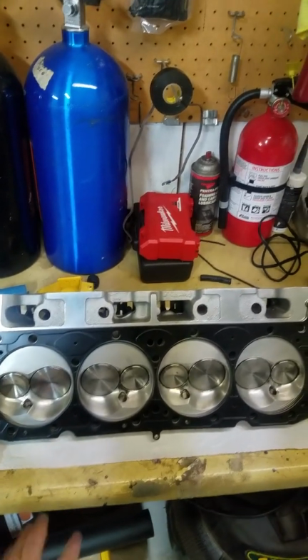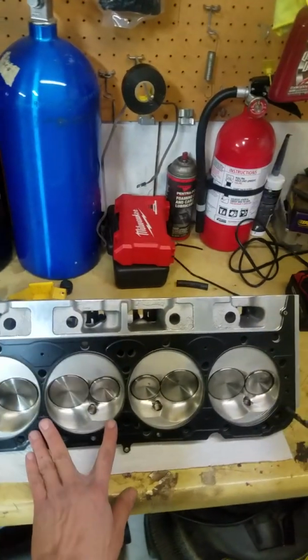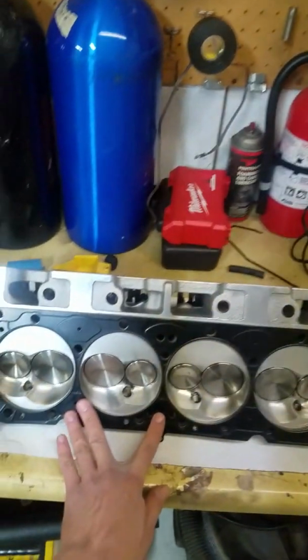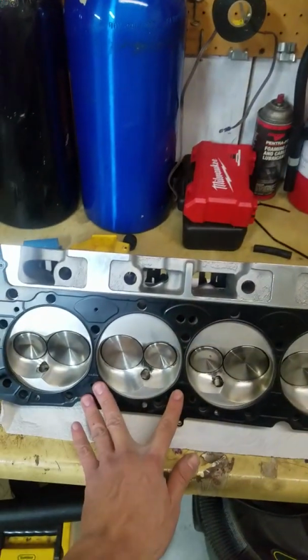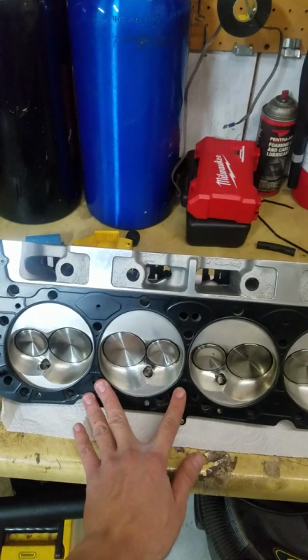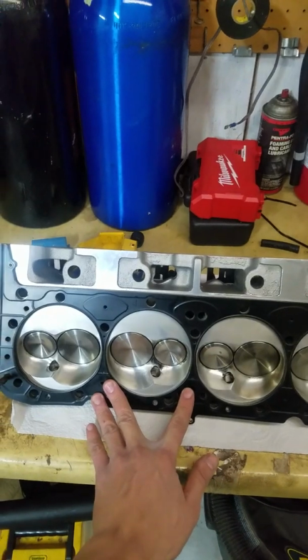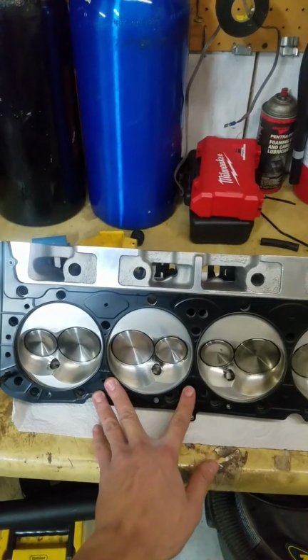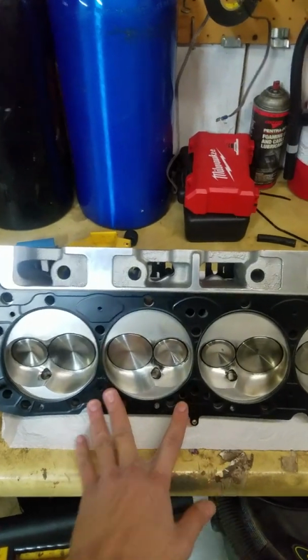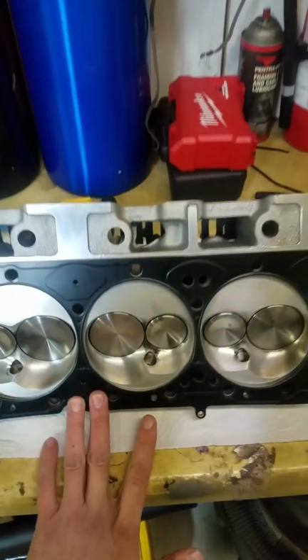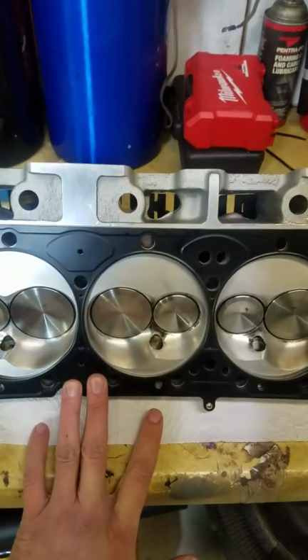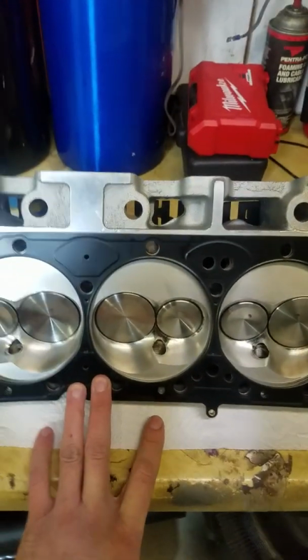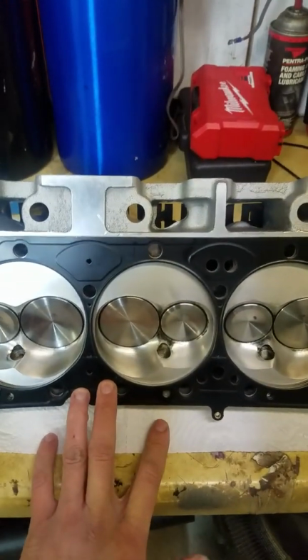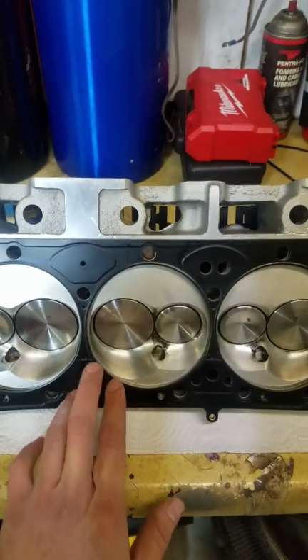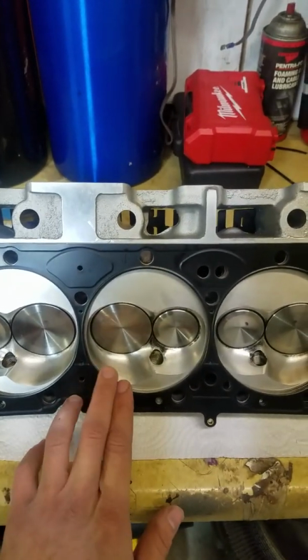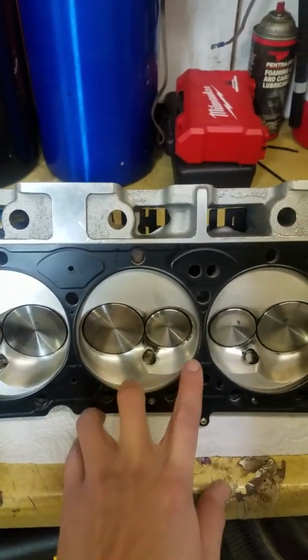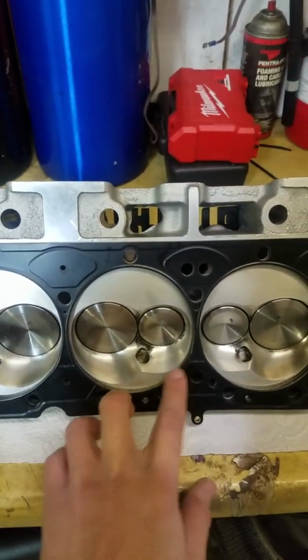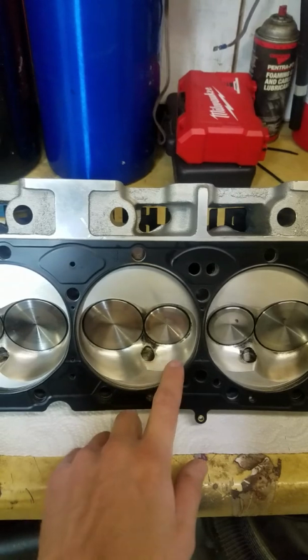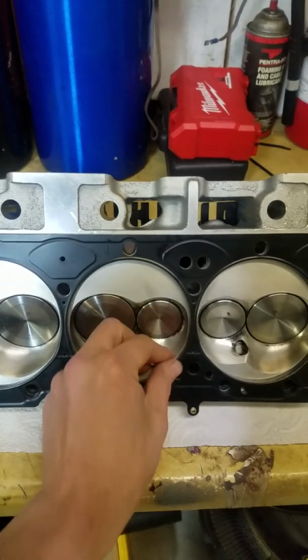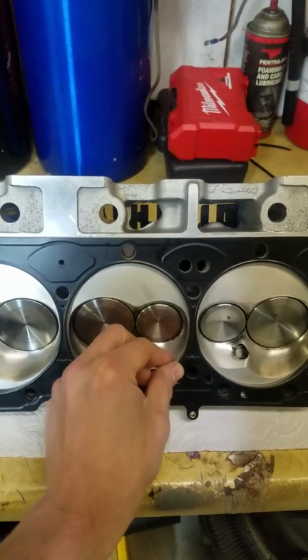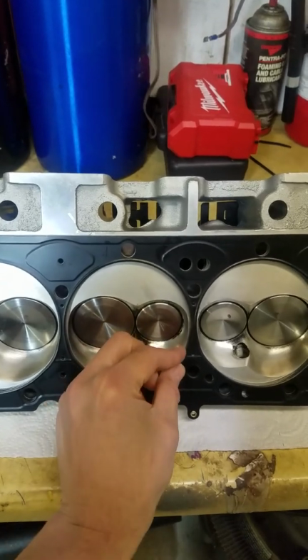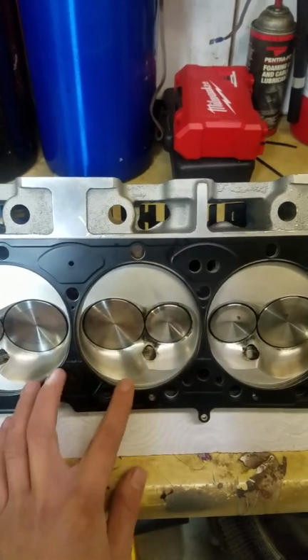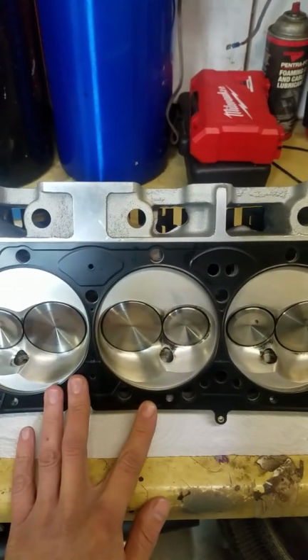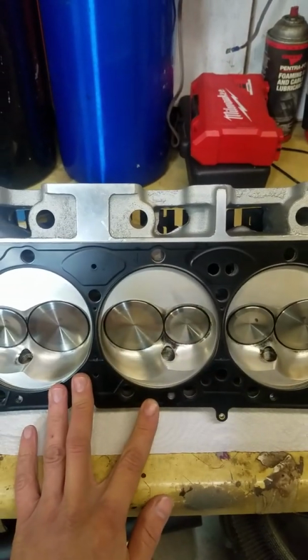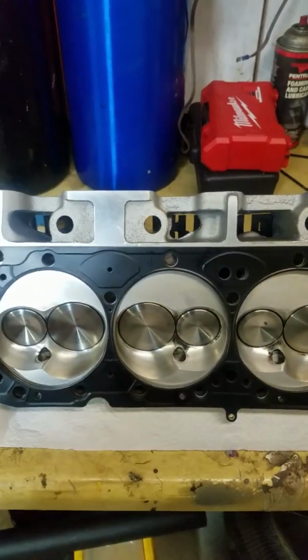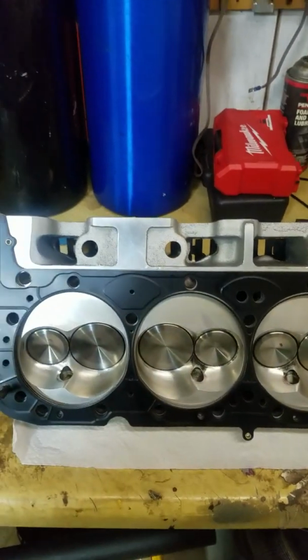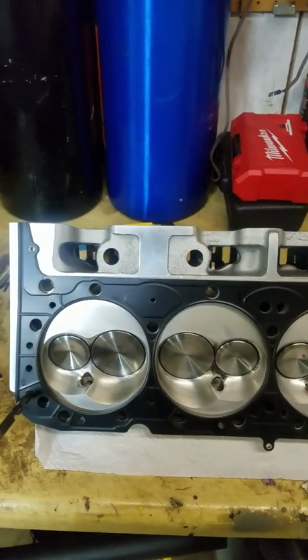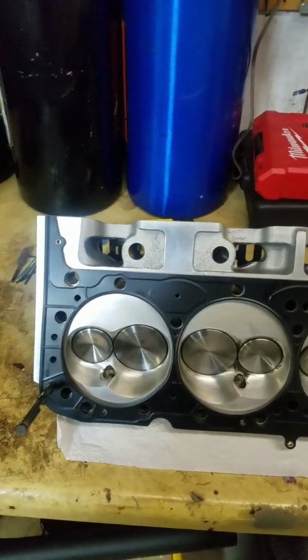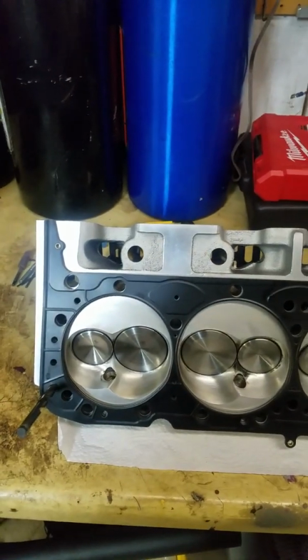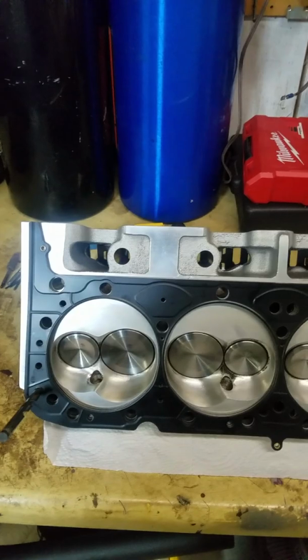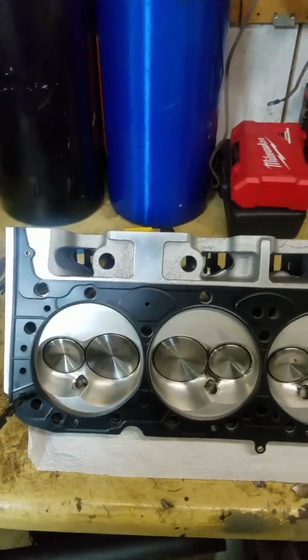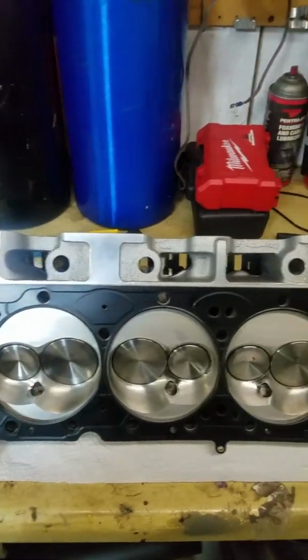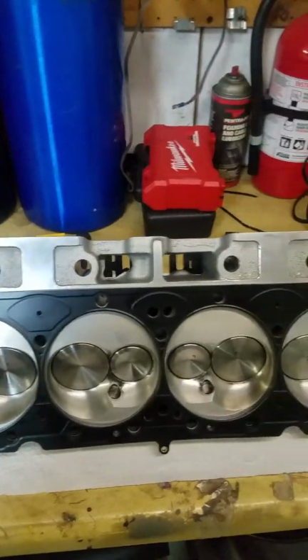This is a 4165 bore gasket and it is the proper pocket bore — it's opened up right around the valve pockets. Just wanted to show you guys this, and I see quite a few of these.